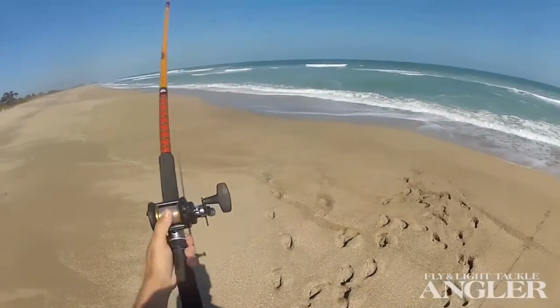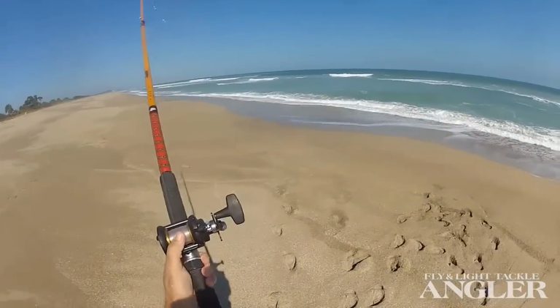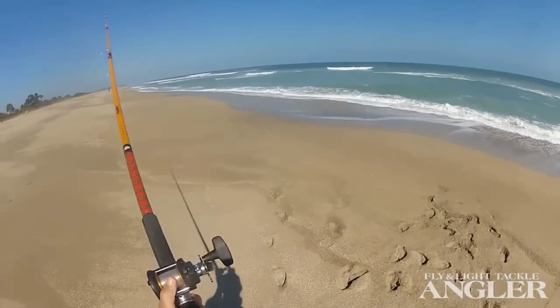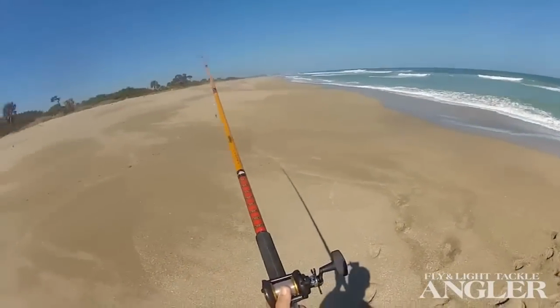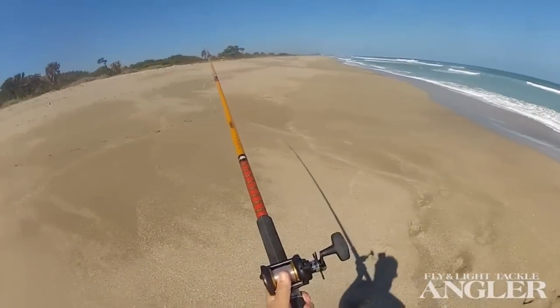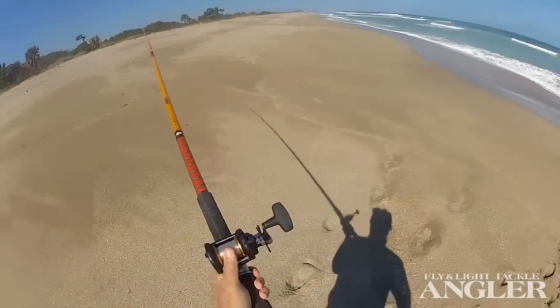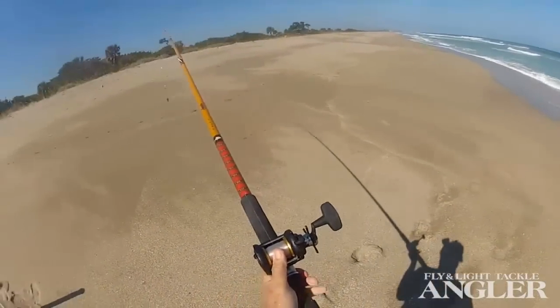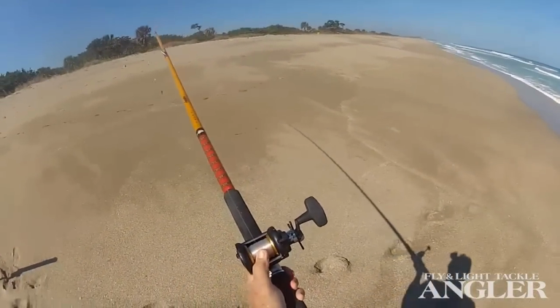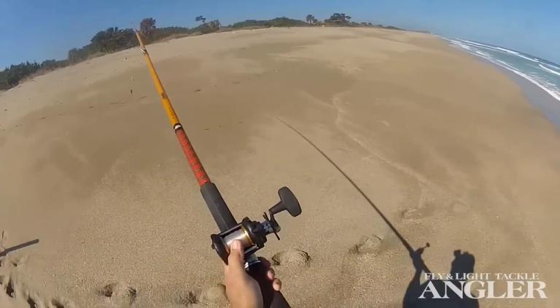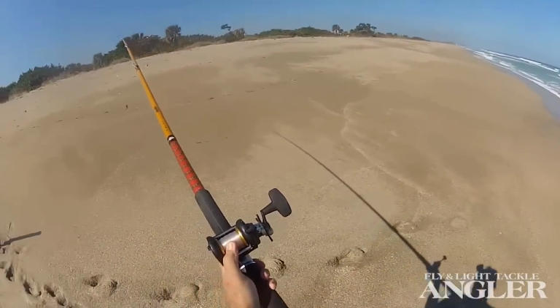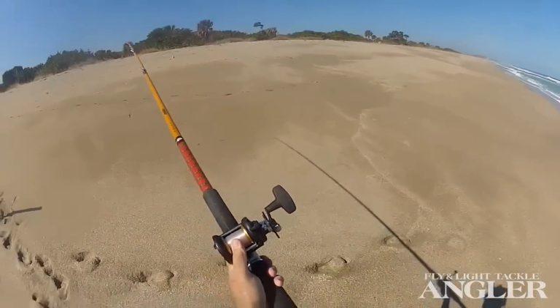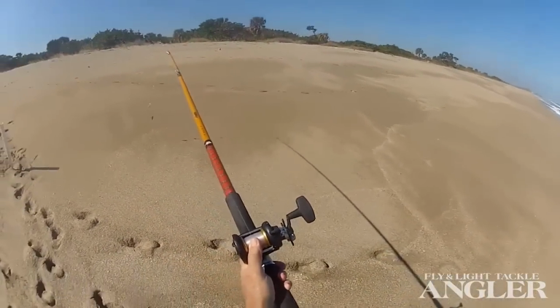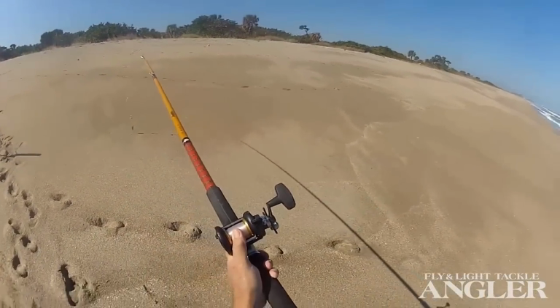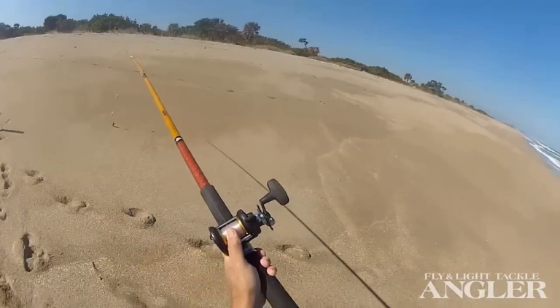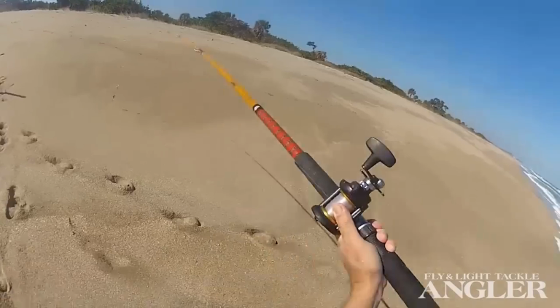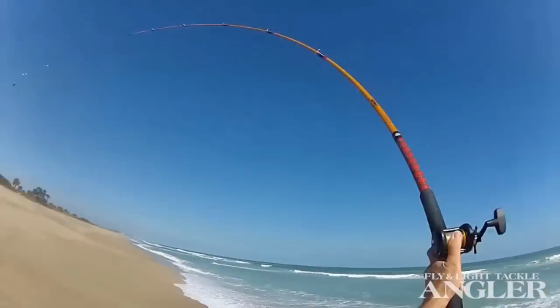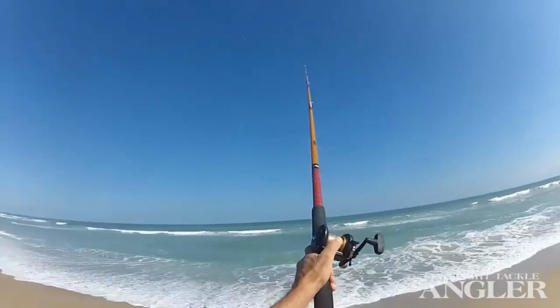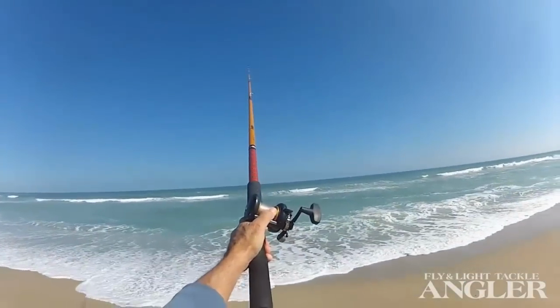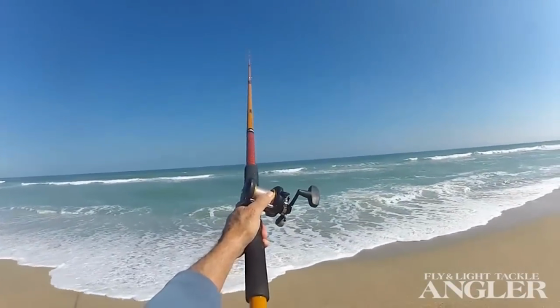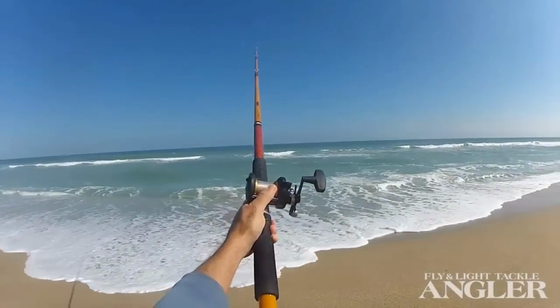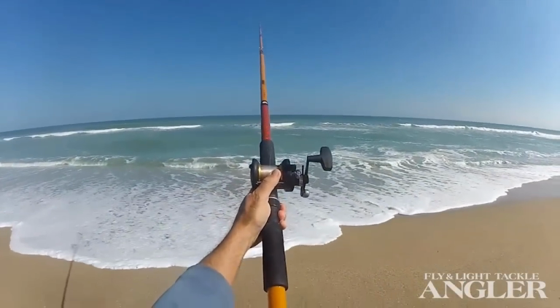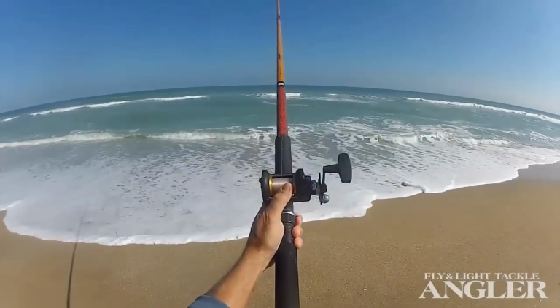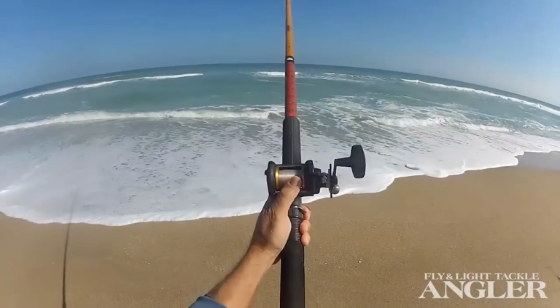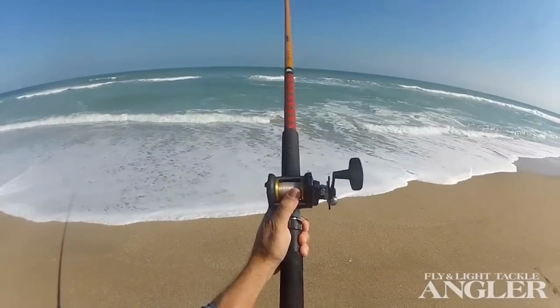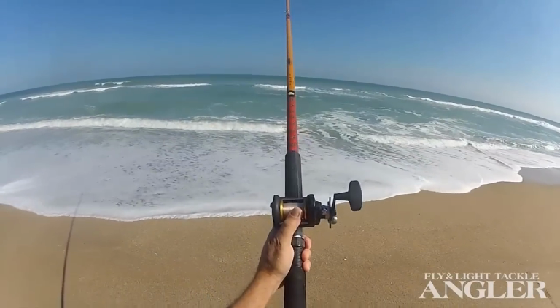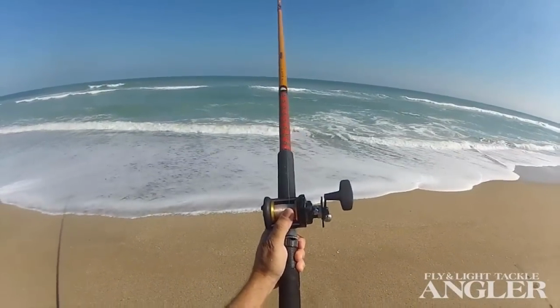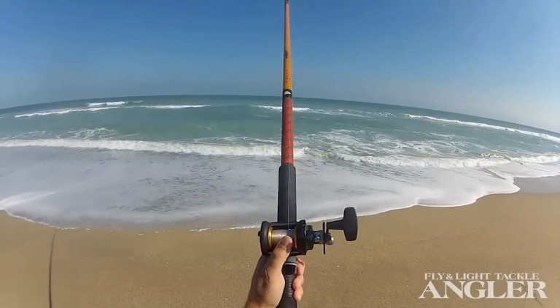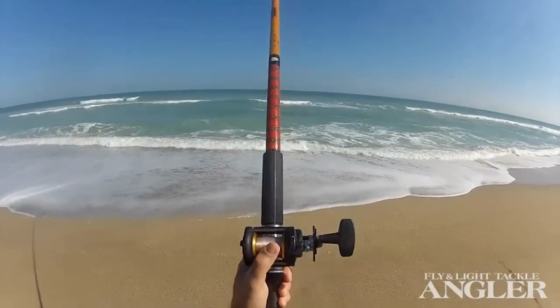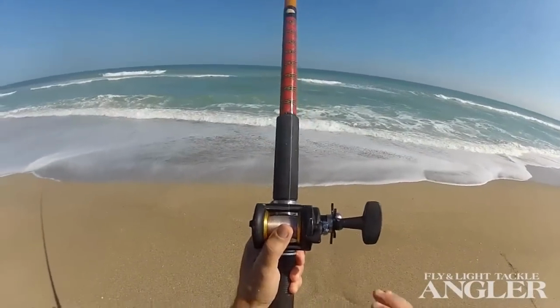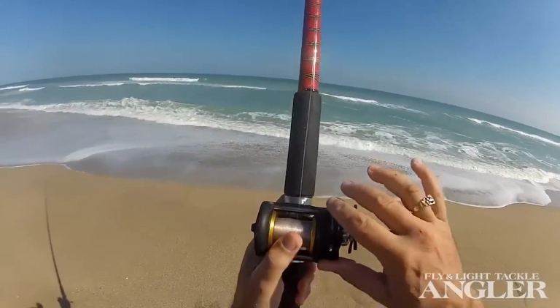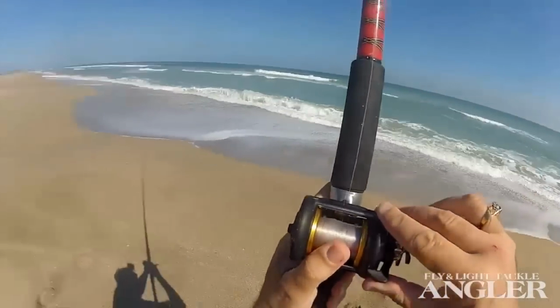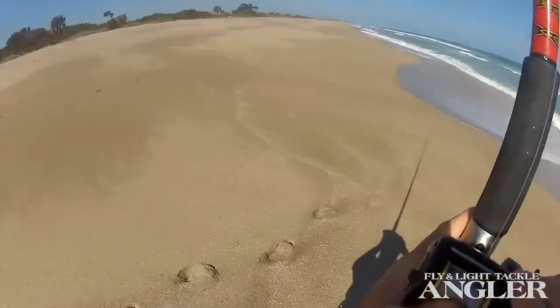It's all thumb, like a pendulum cast. Long throw — thumb it till it hits the water. Just like that.